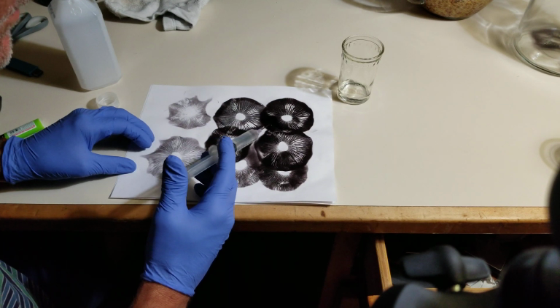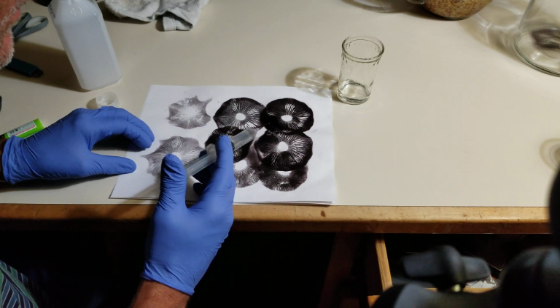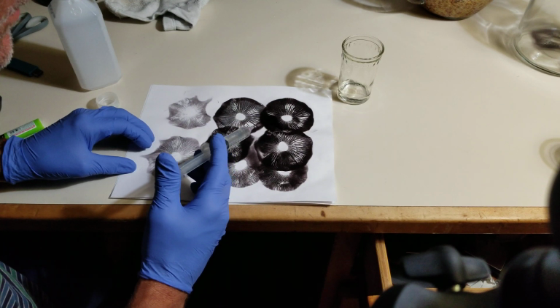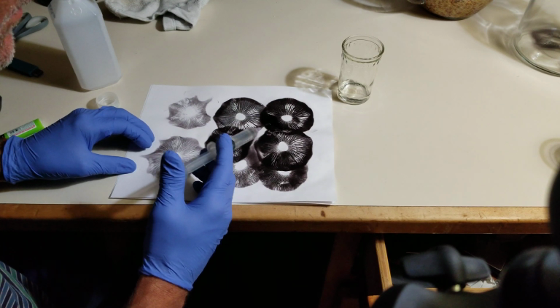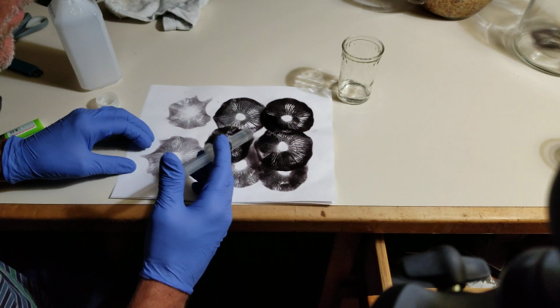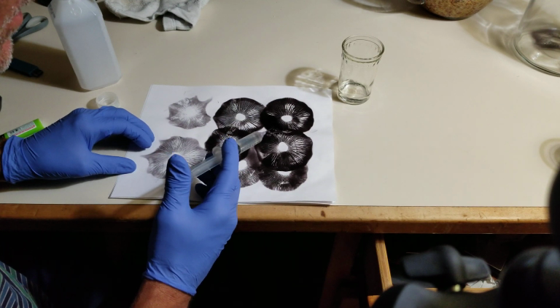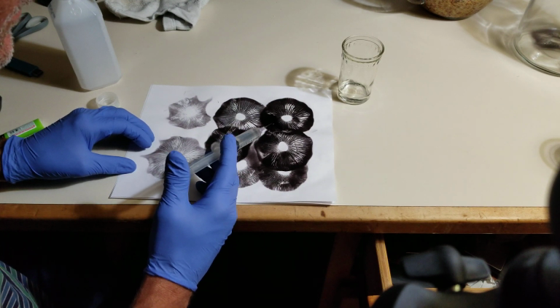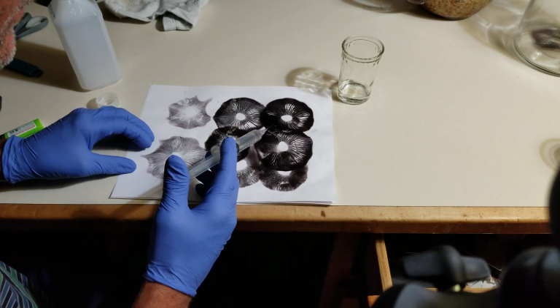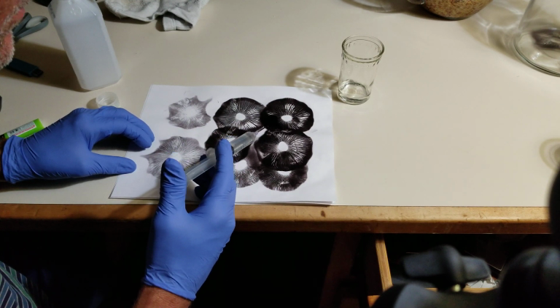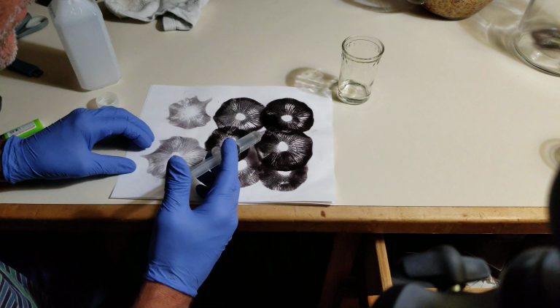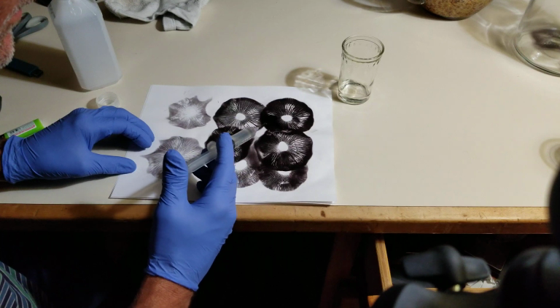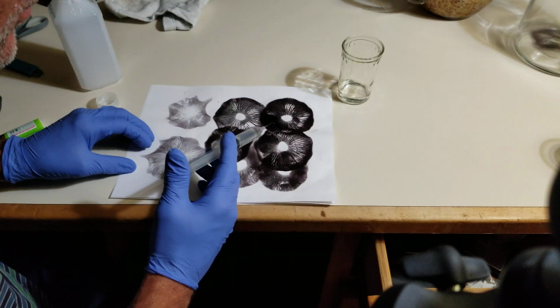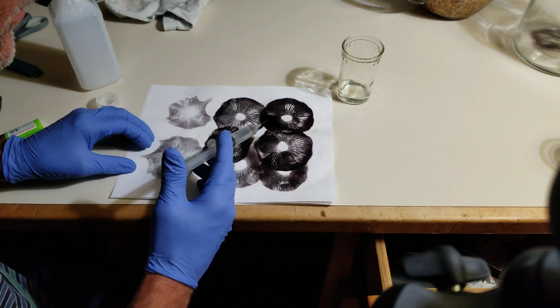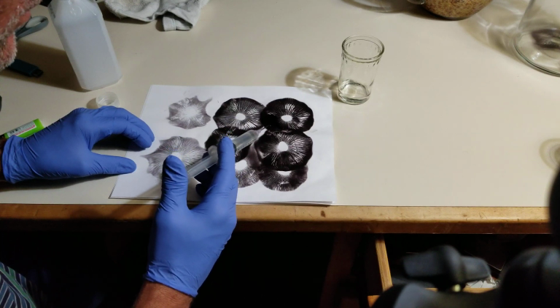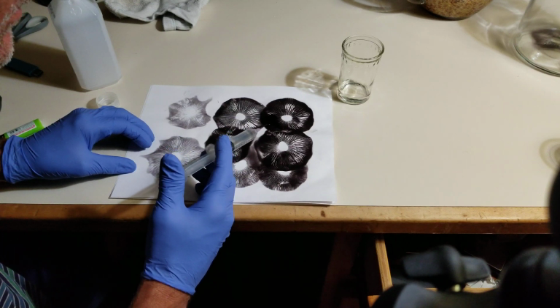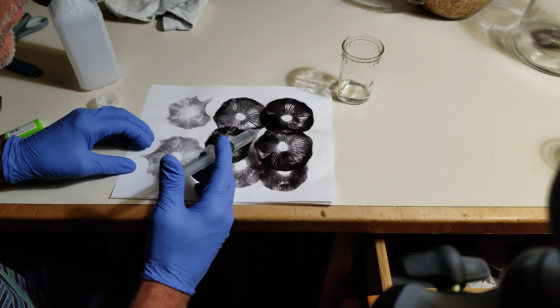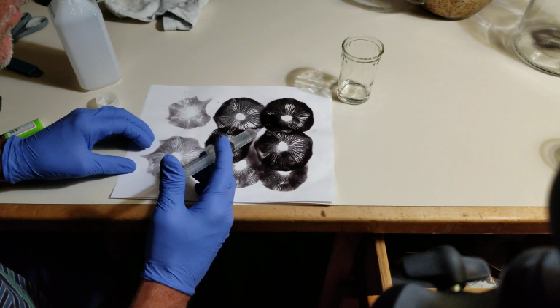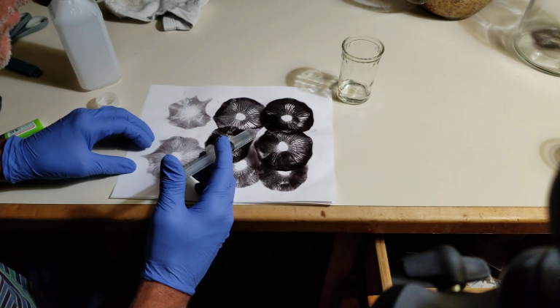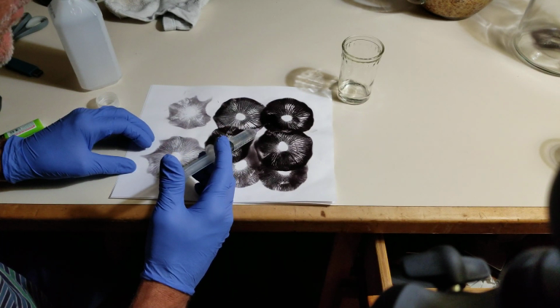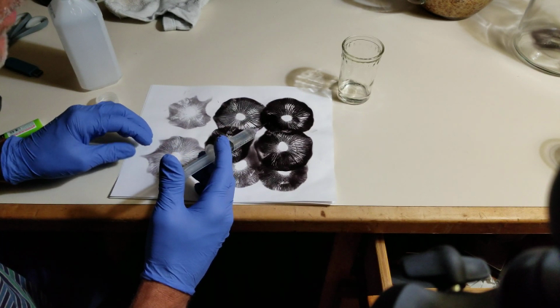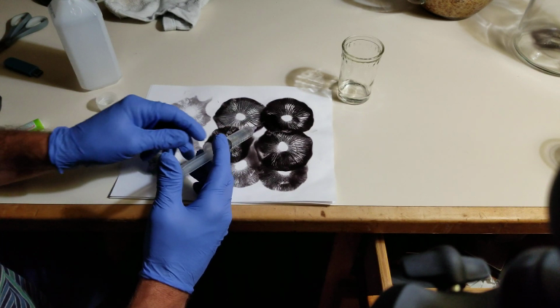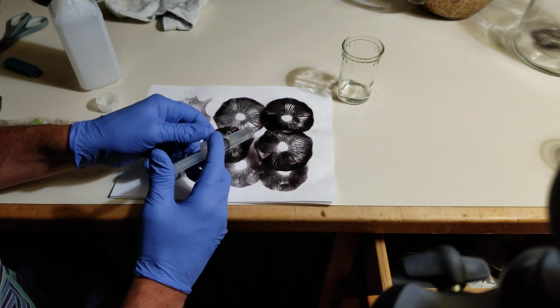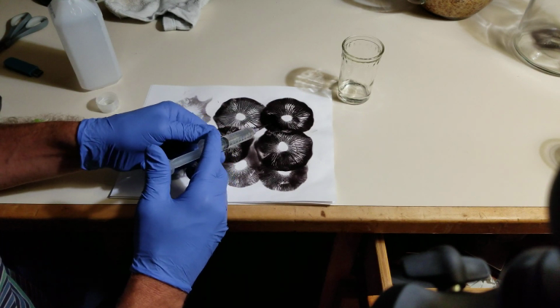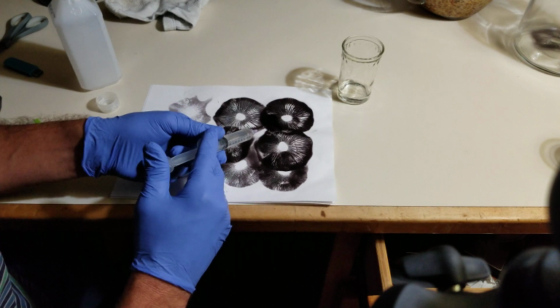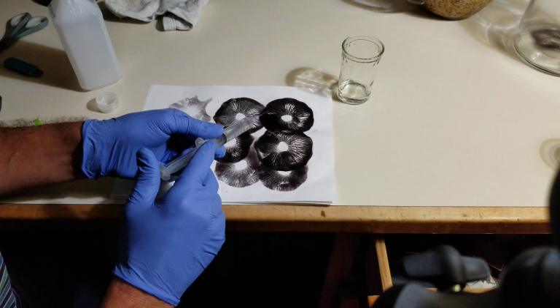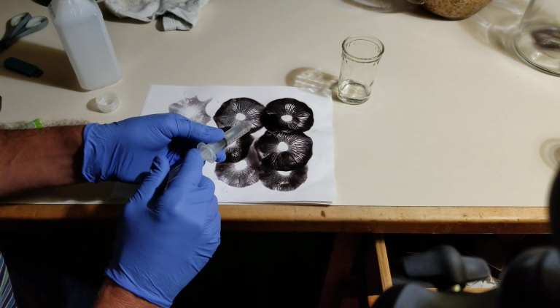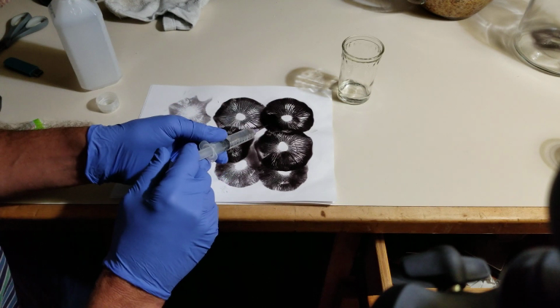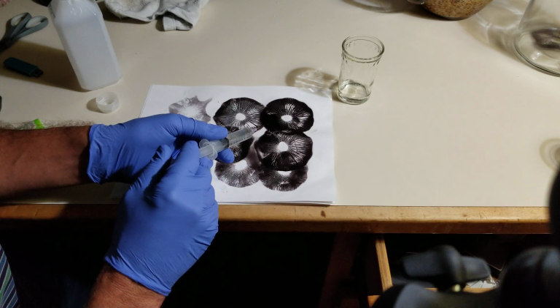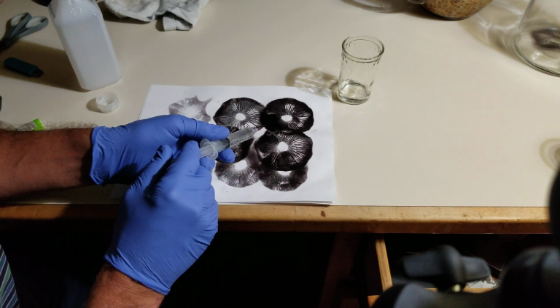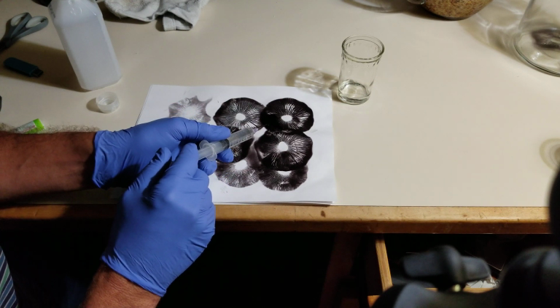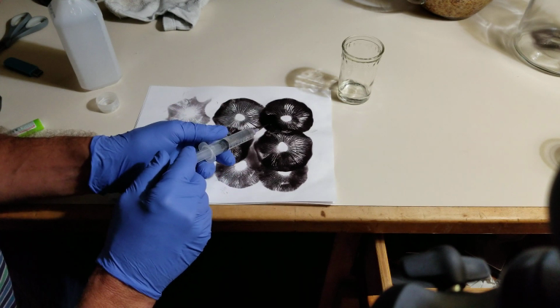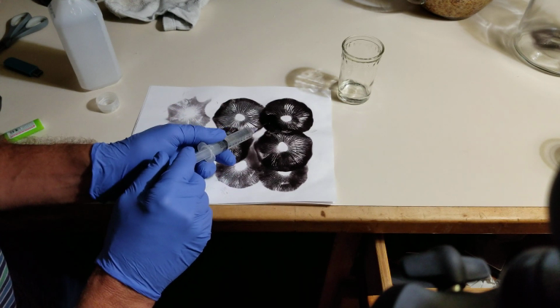Now a lot of this is removed. All of these spores are in that water. That's what we're going to pull up.